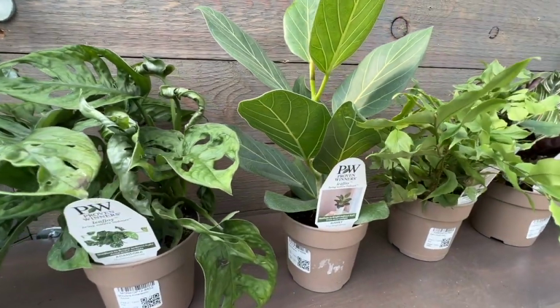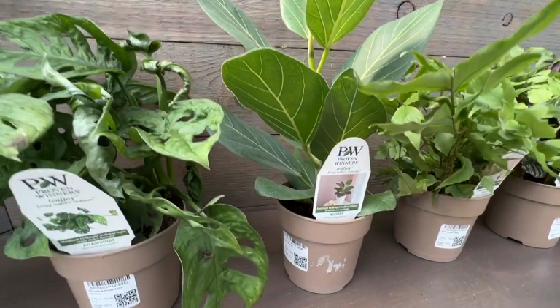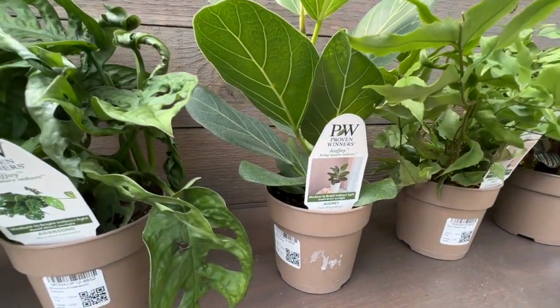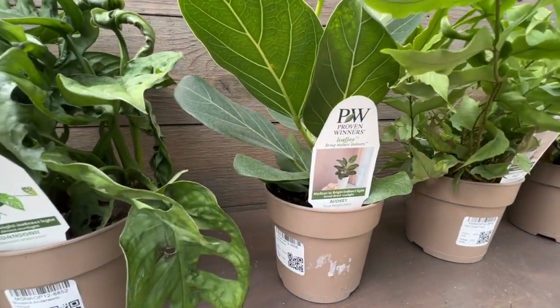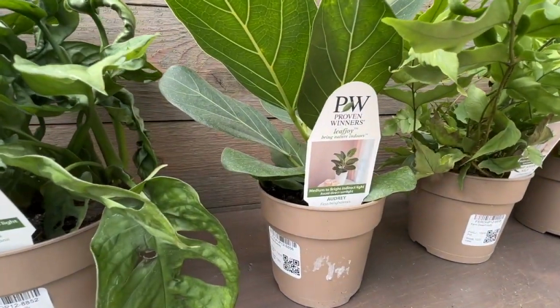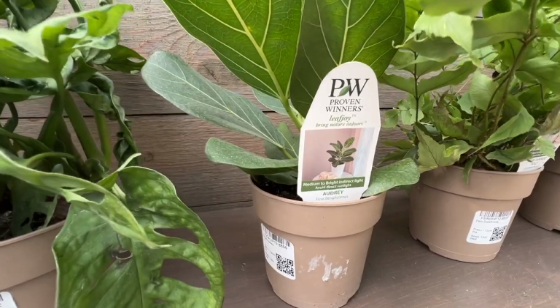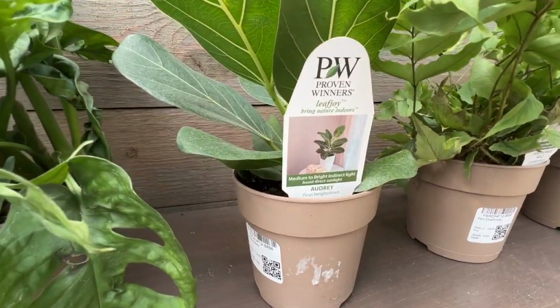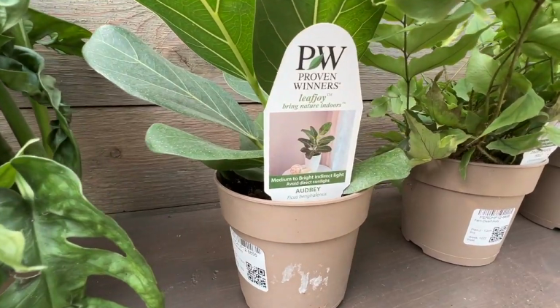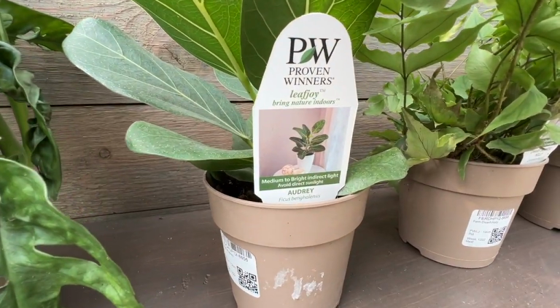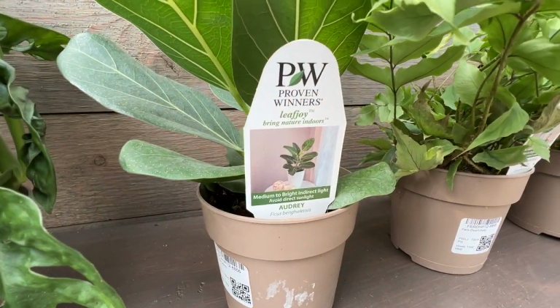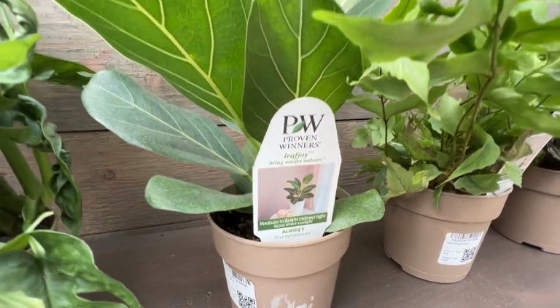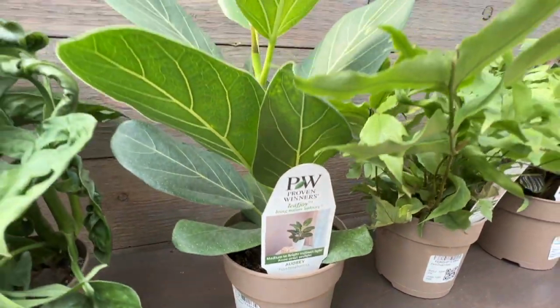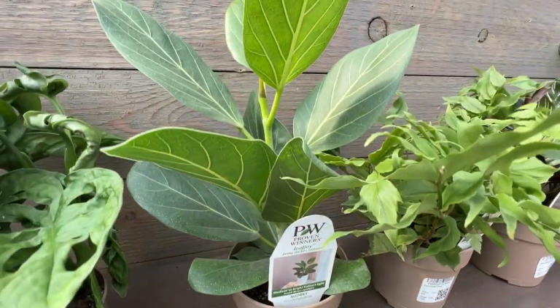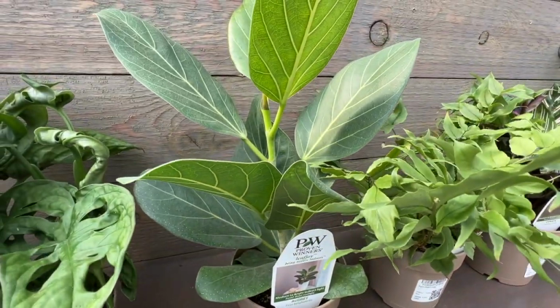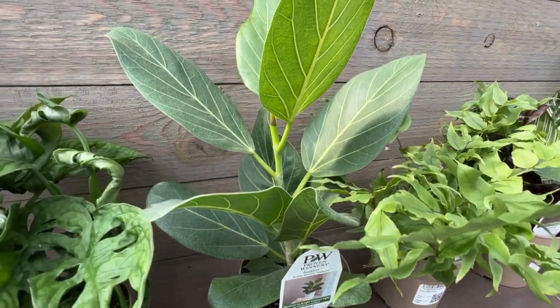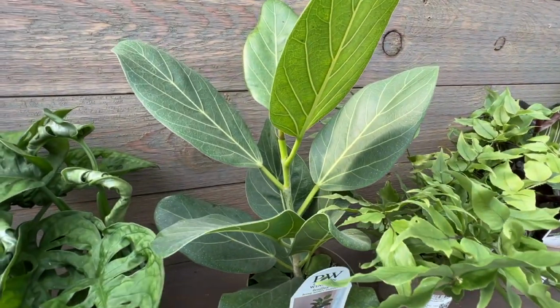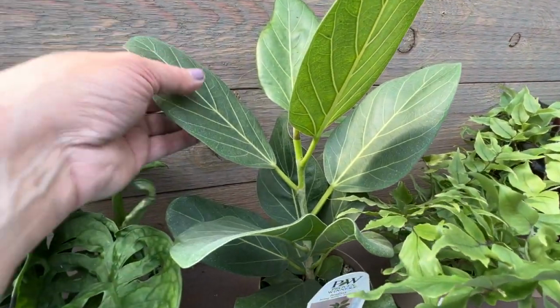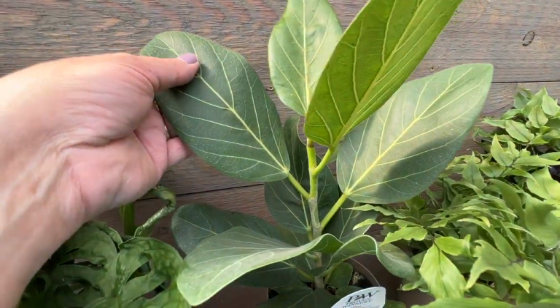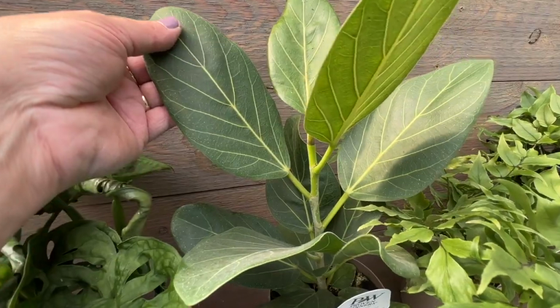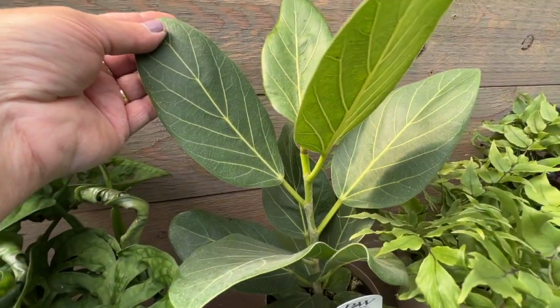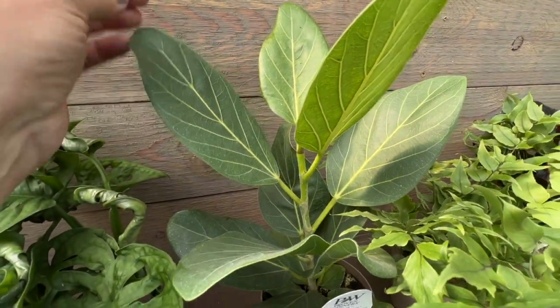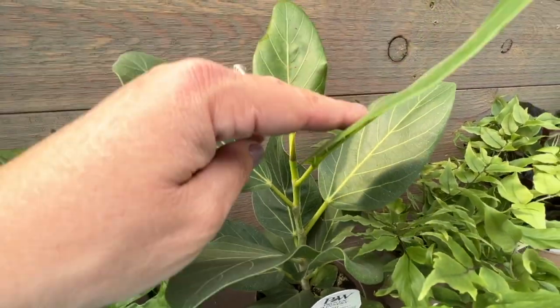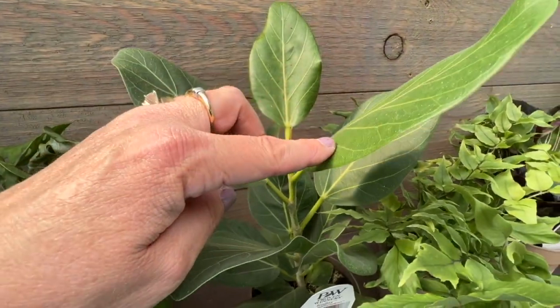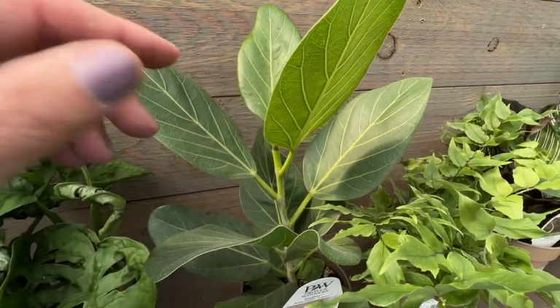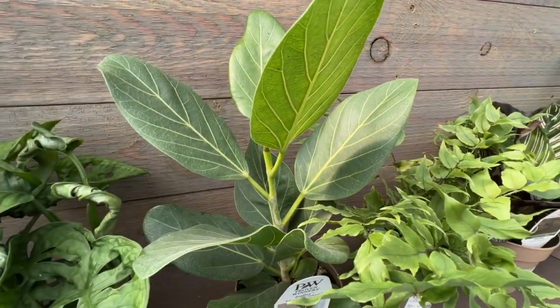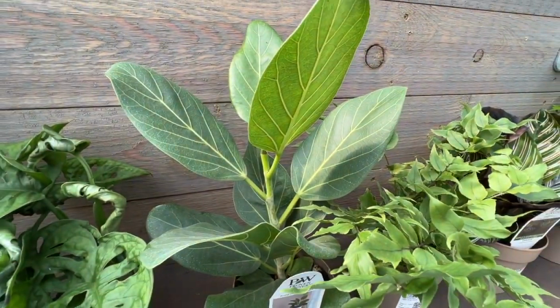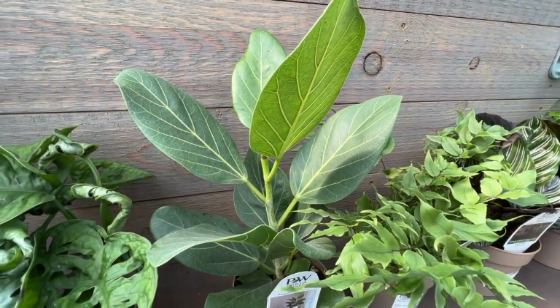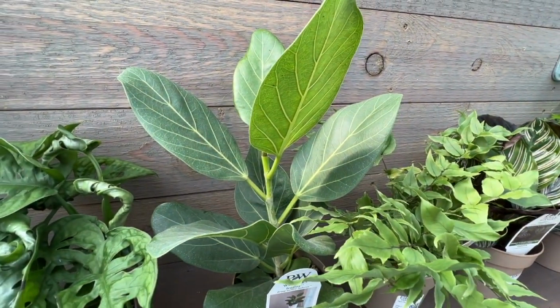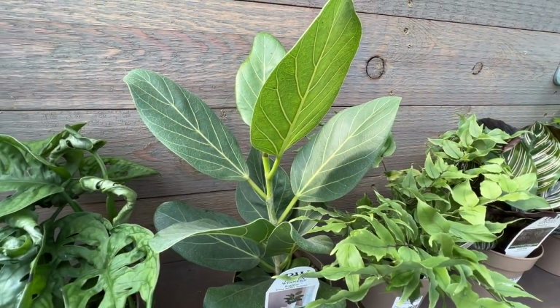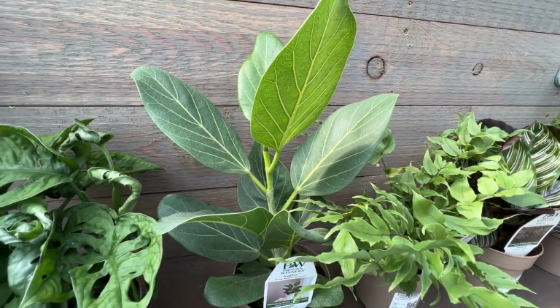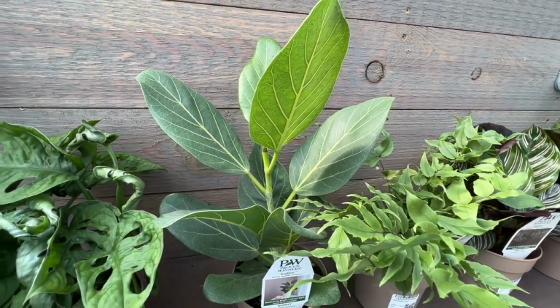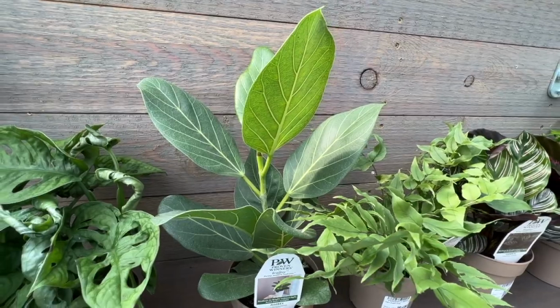Next we have a Ficus Audrey. This one has nice green thick leaves and a nice upright habit. So this is going to be one of those ficus that gets fairly tall.